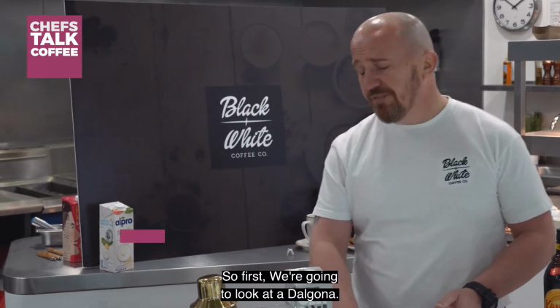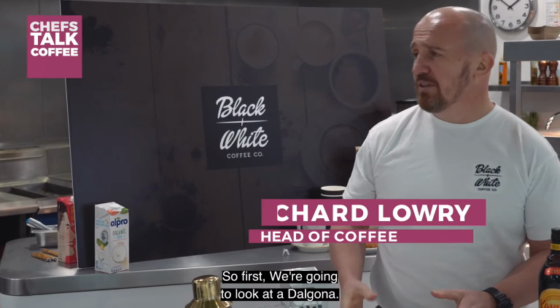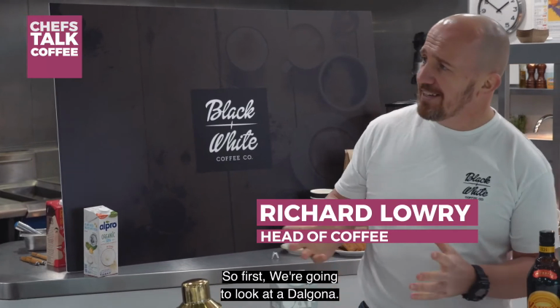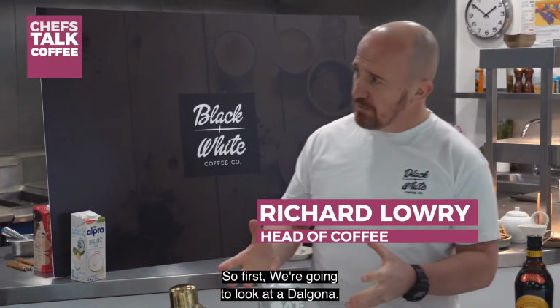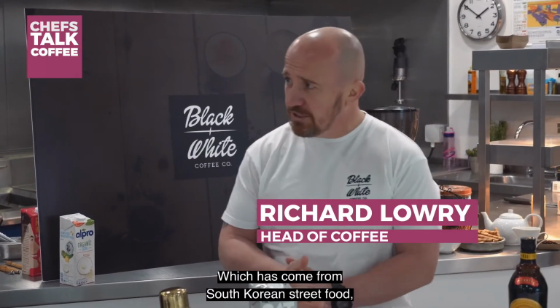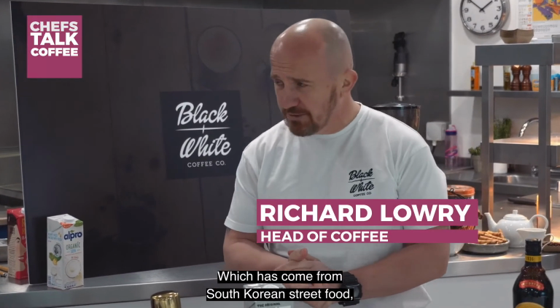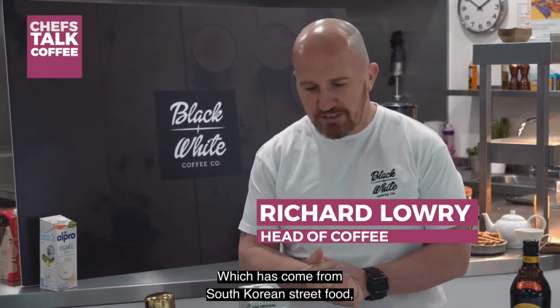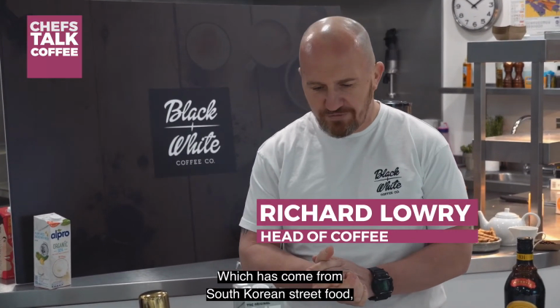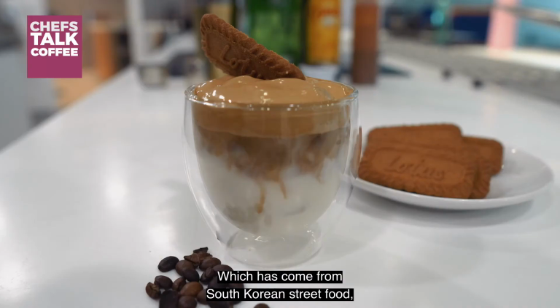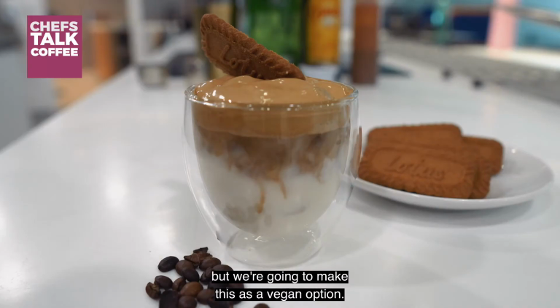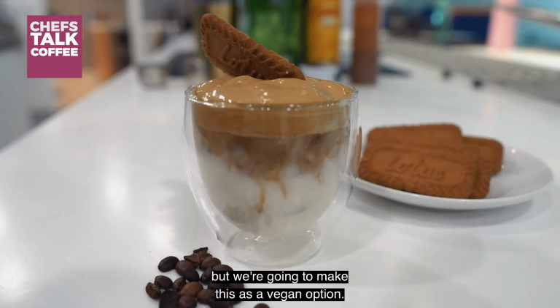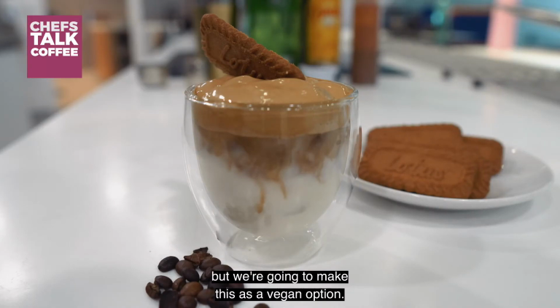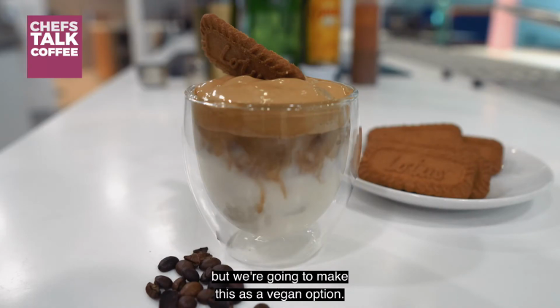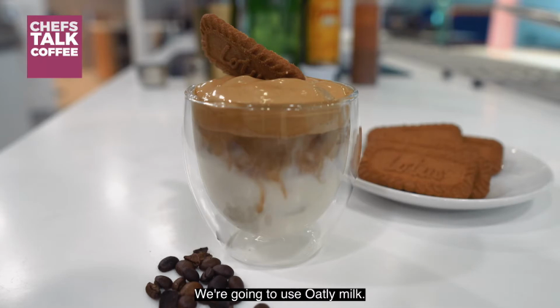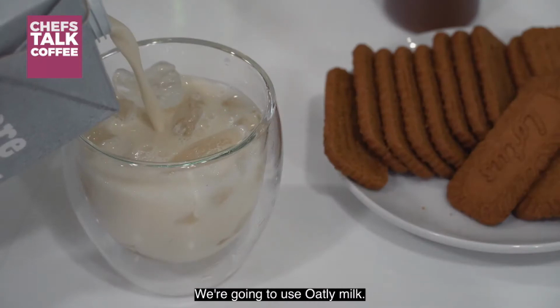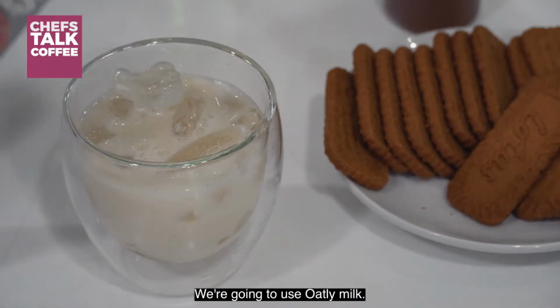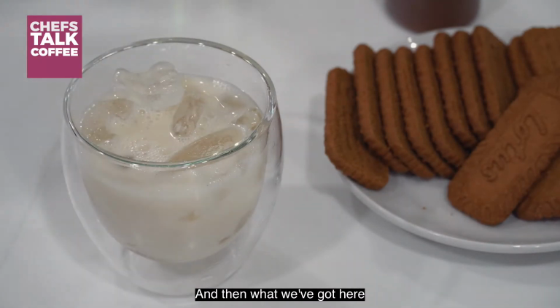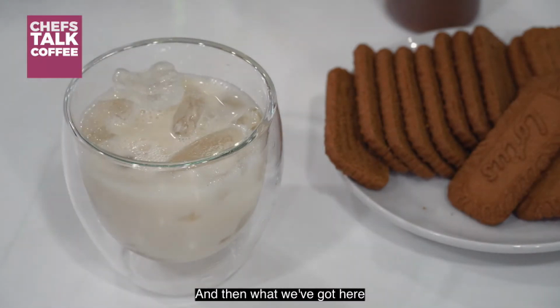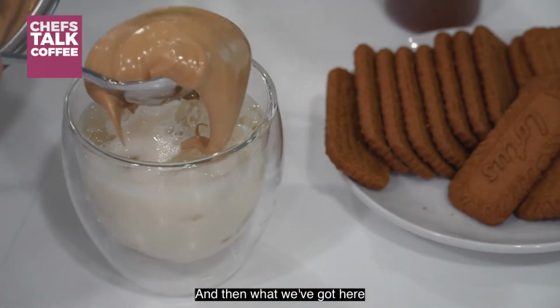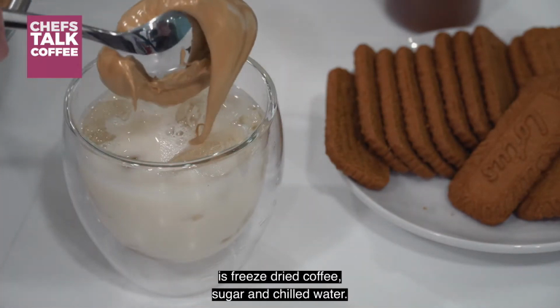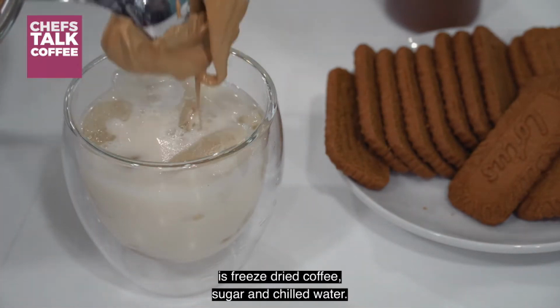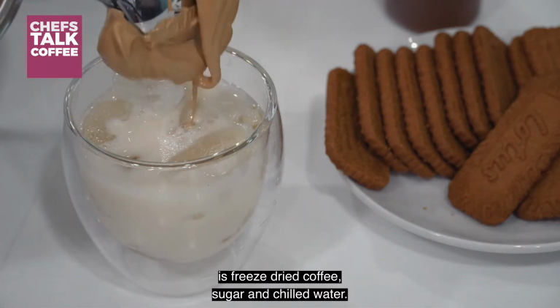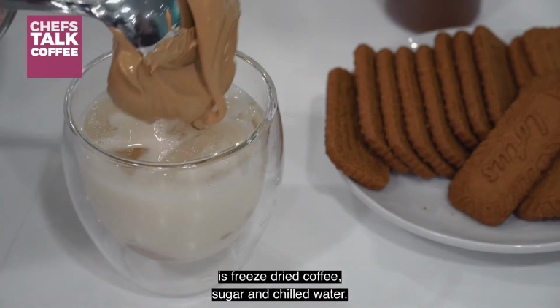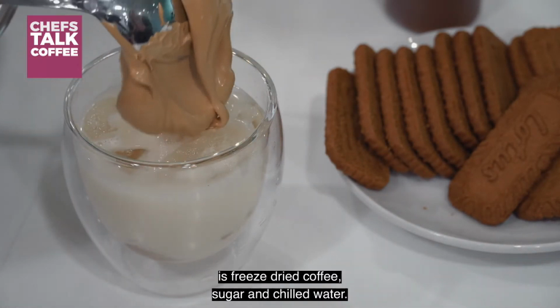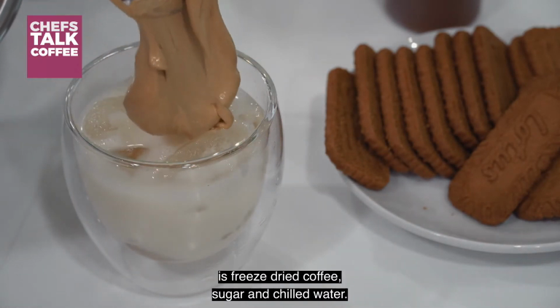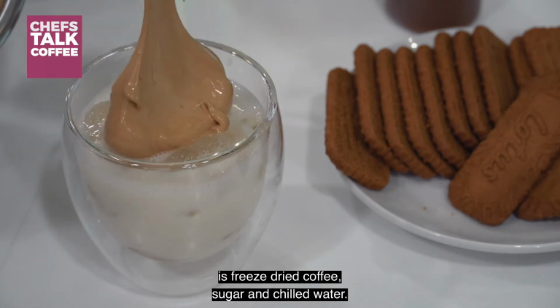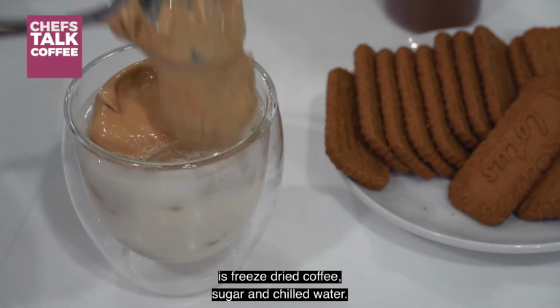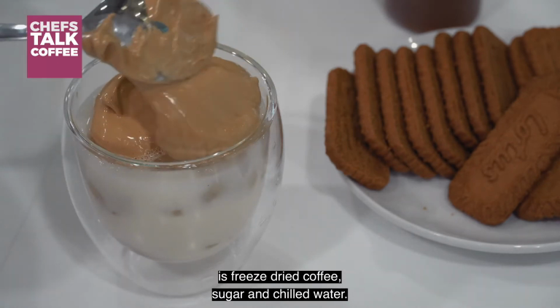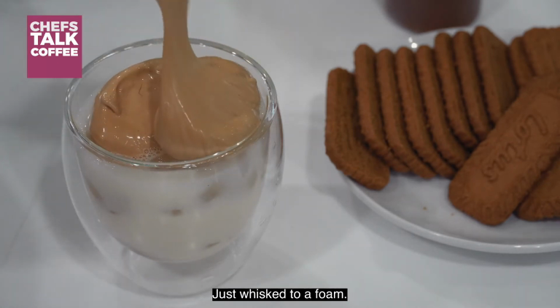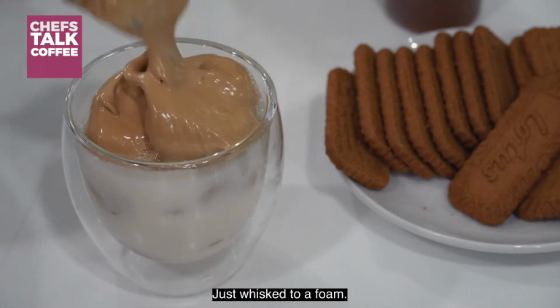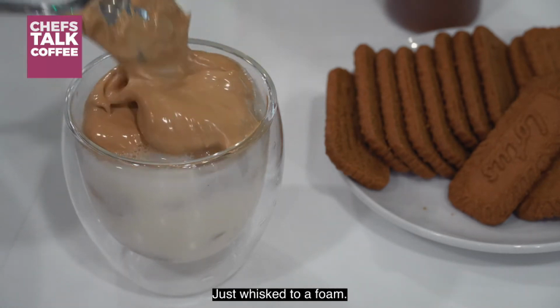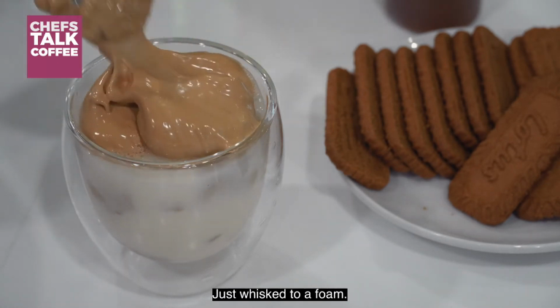First we're going to look at a dalgona, which has come from South Korean street food, but we're going to make this as a vegan option. We're going to use oatly milk, and then what we've got here is freeze-dried coffee, sugar and chilled water, just whisked to a foam.